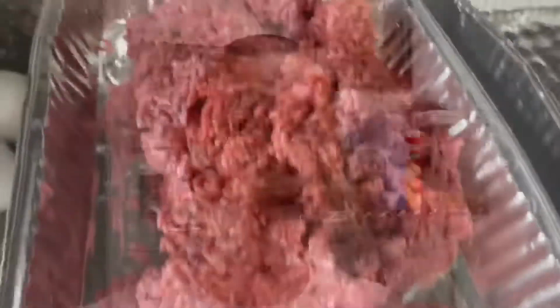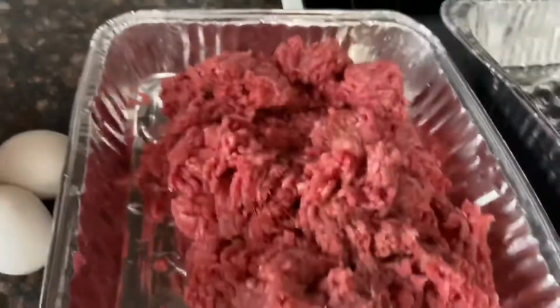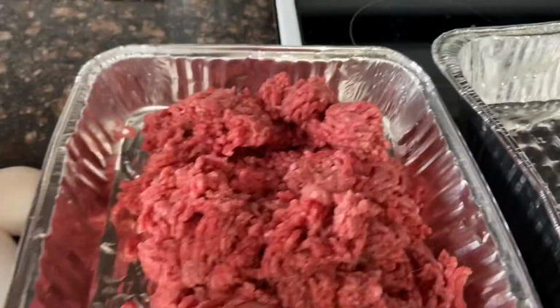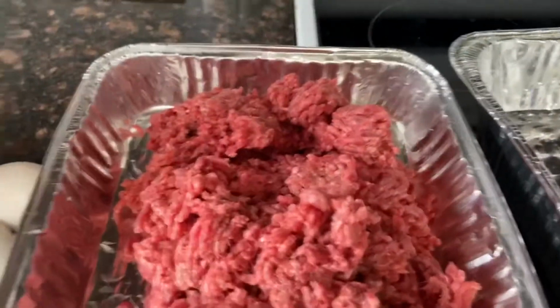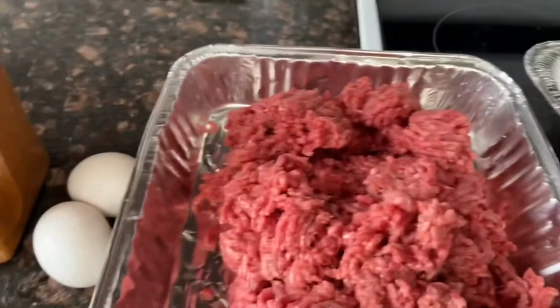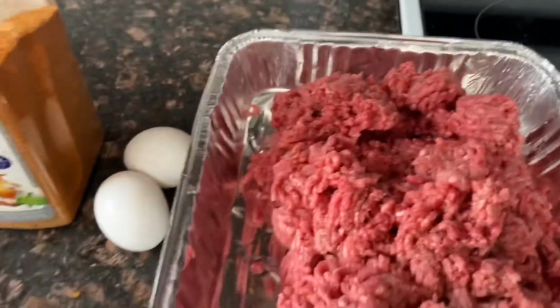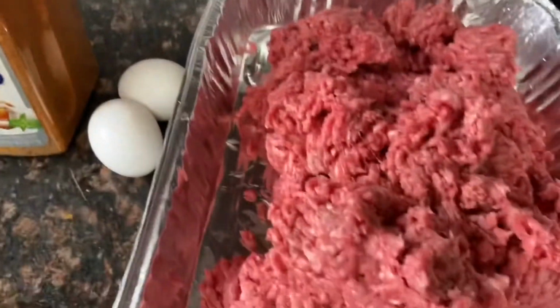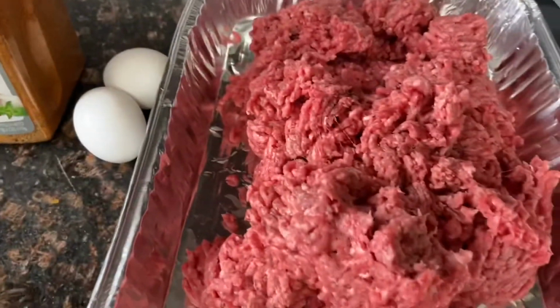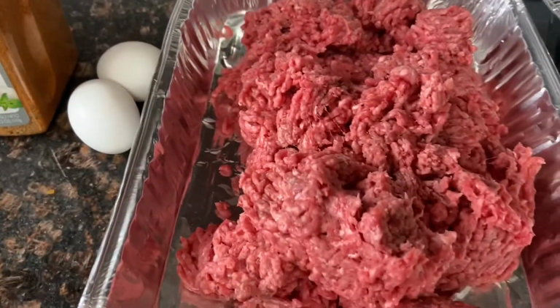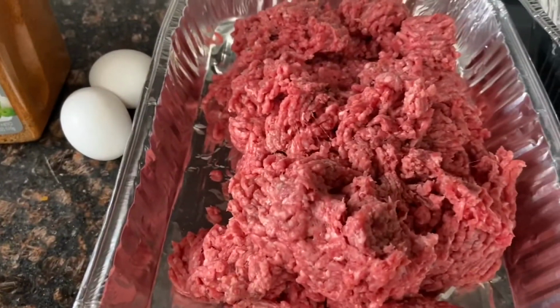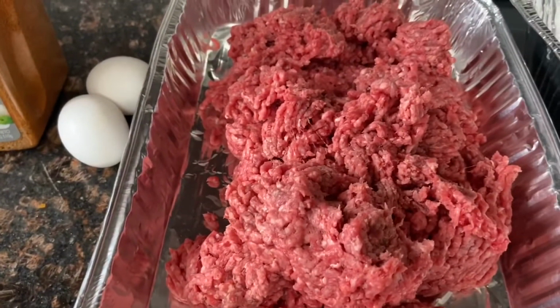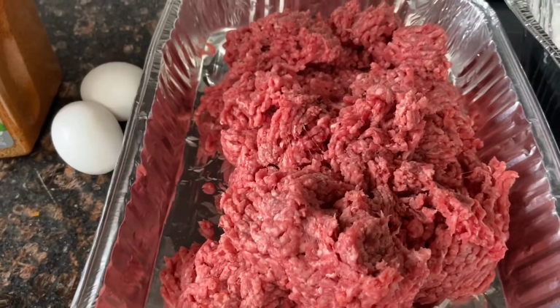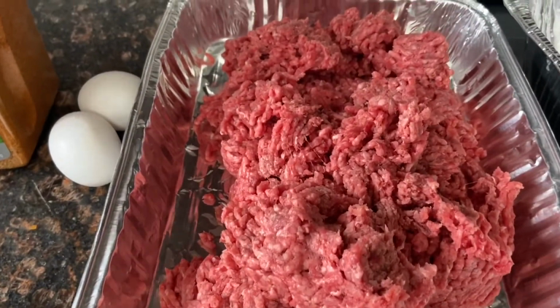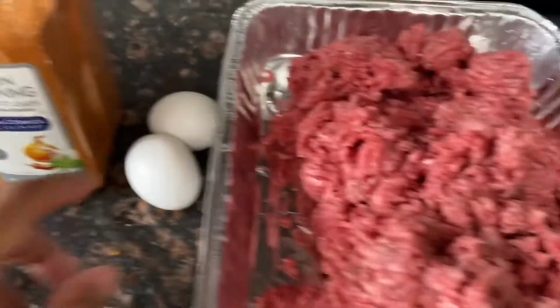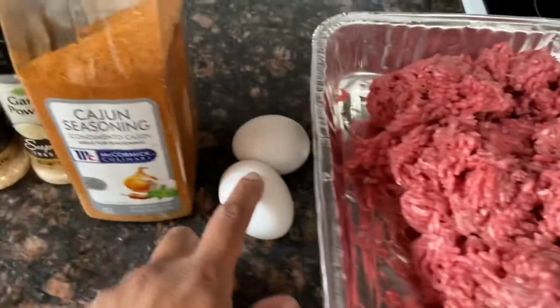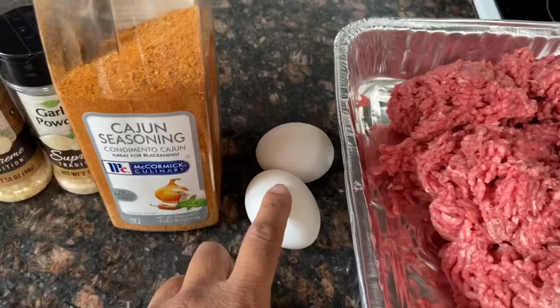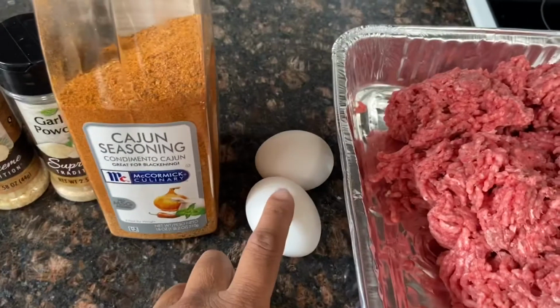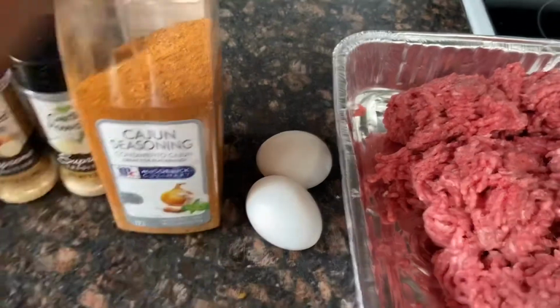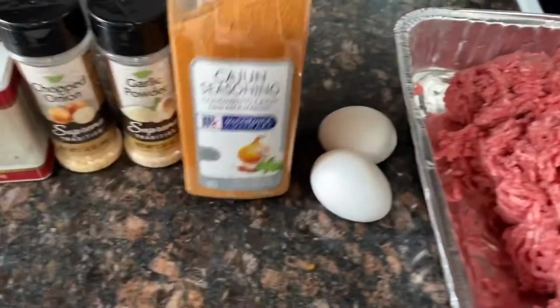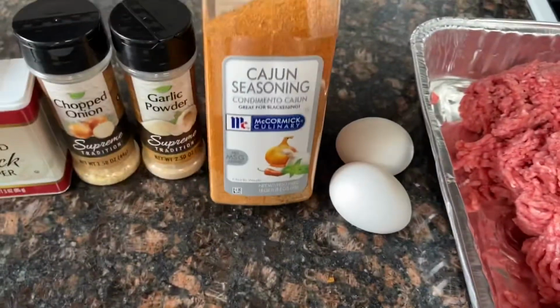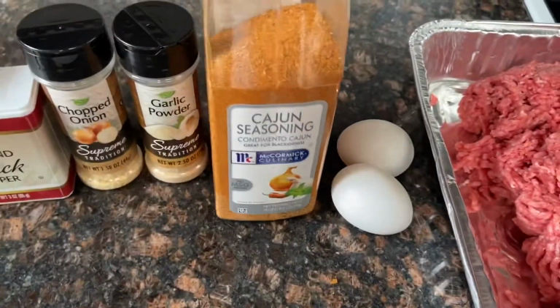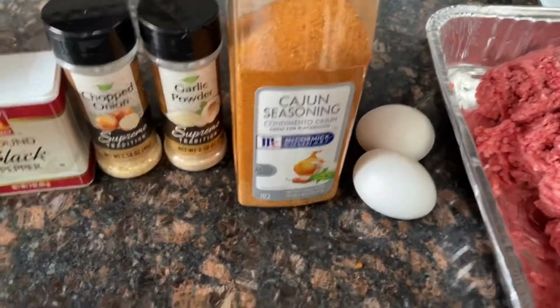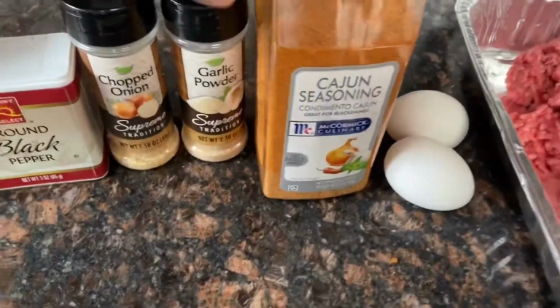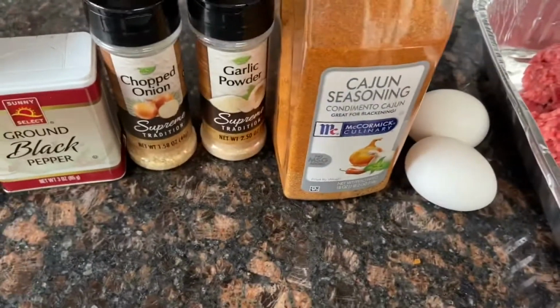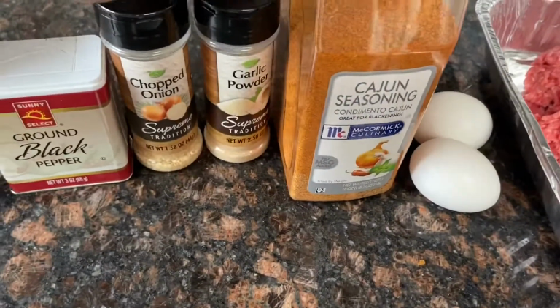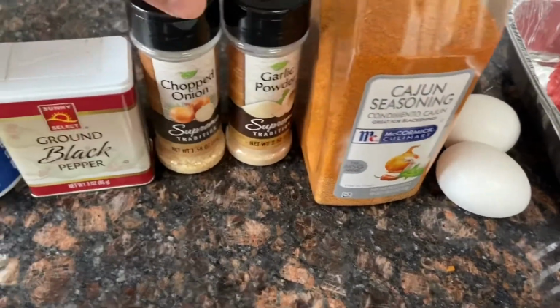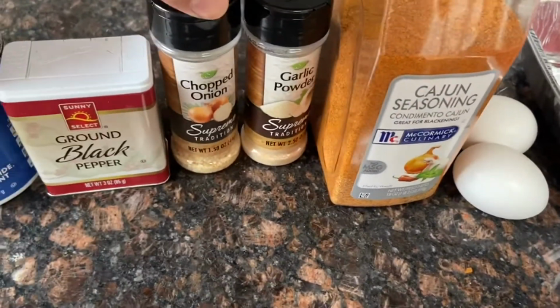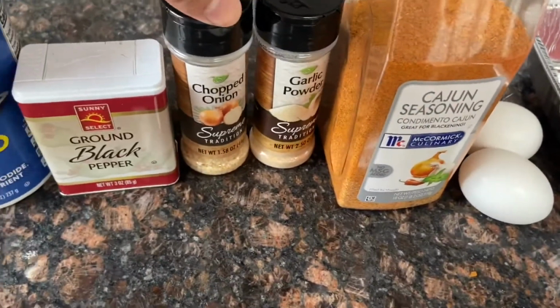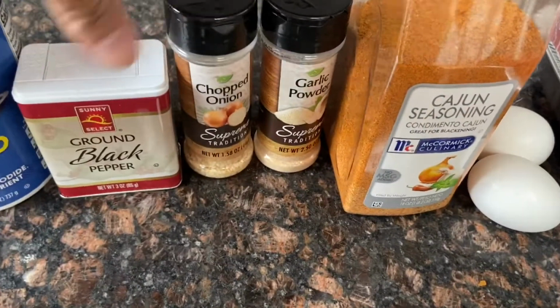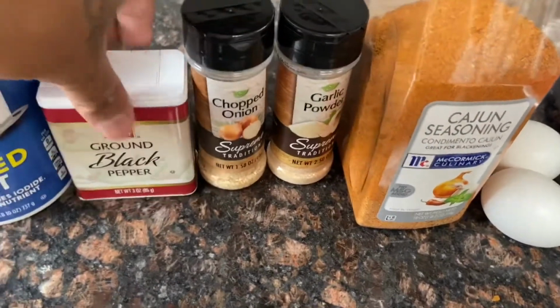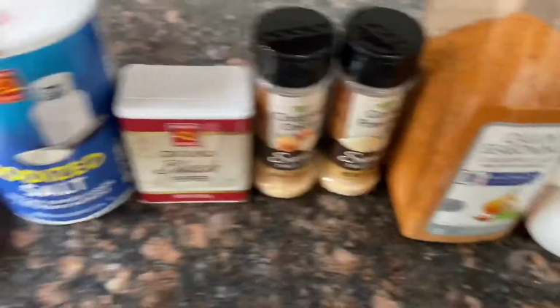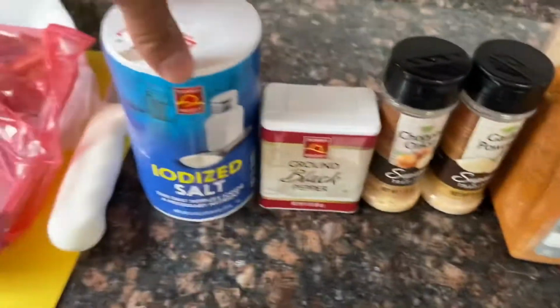I have about three pounds of ground beef, two eggs, Cajun seasoning, garlic, onion, black pepper, and salt.